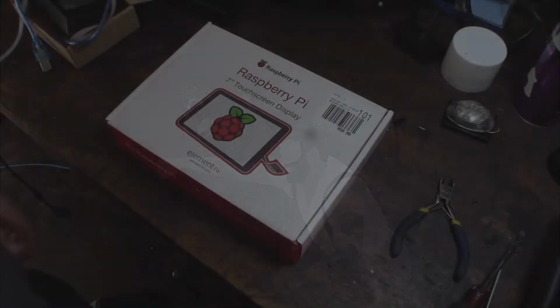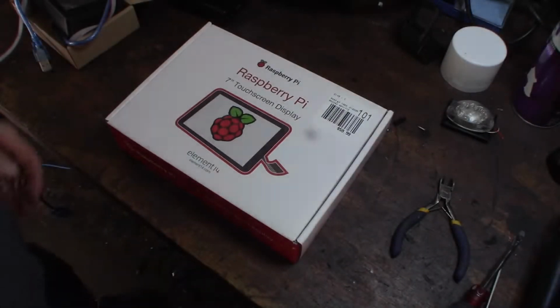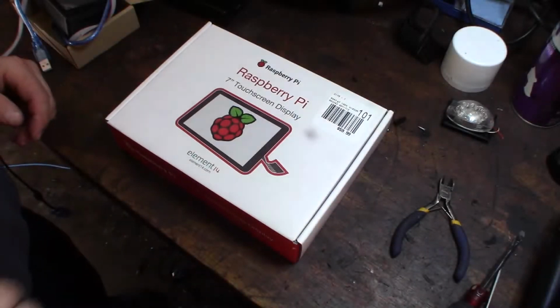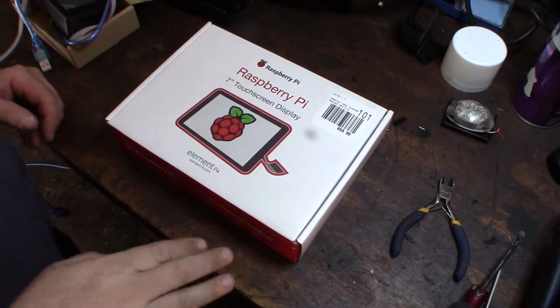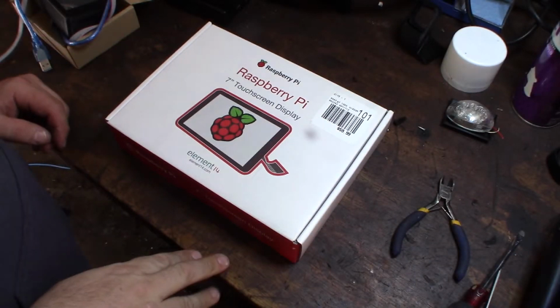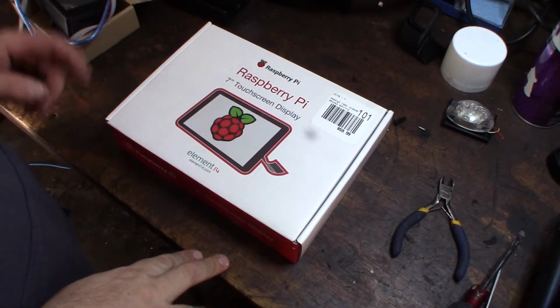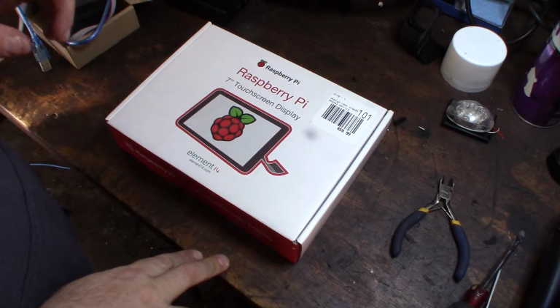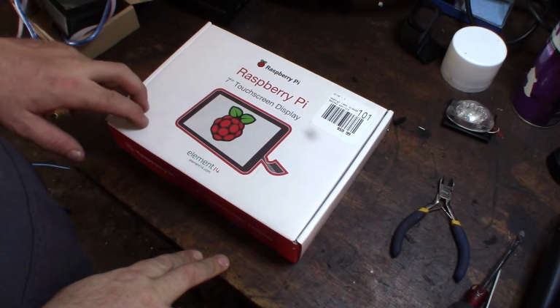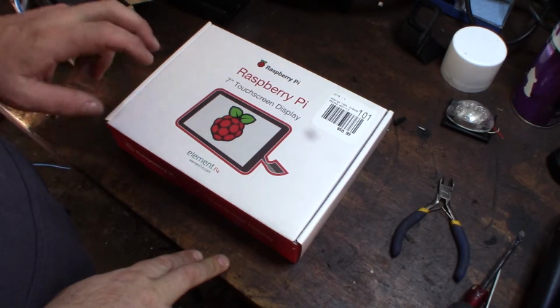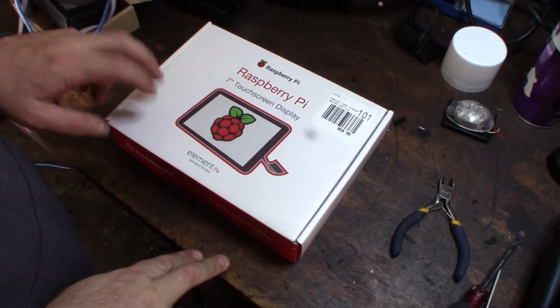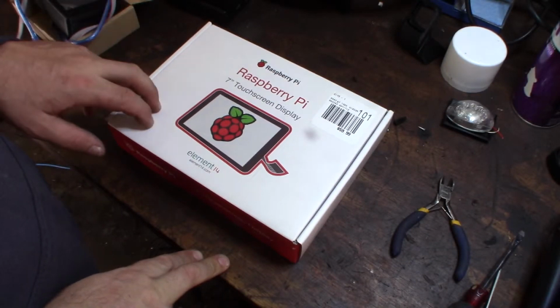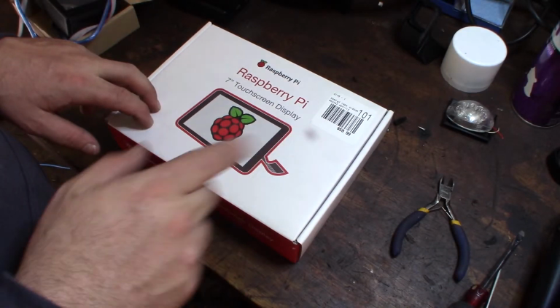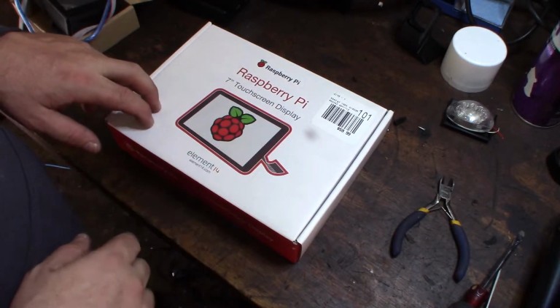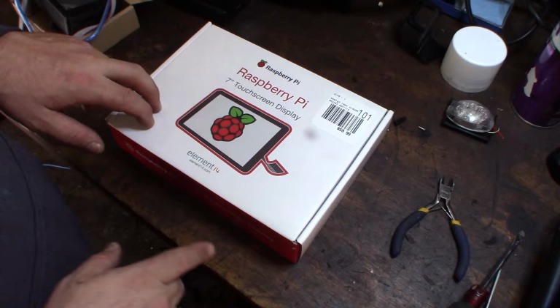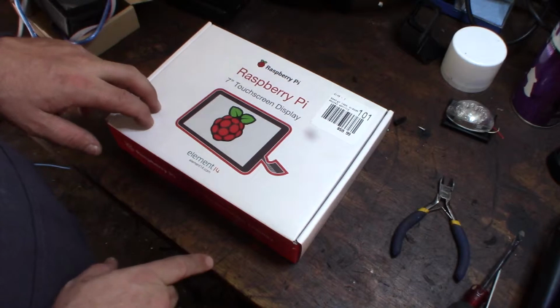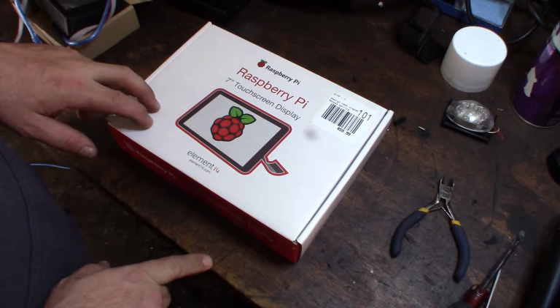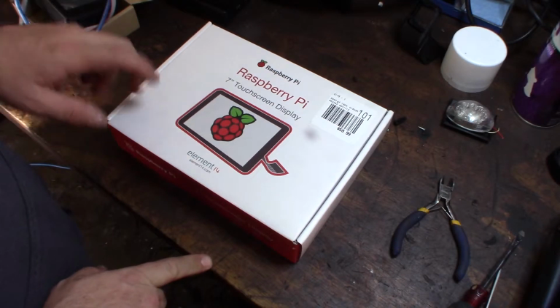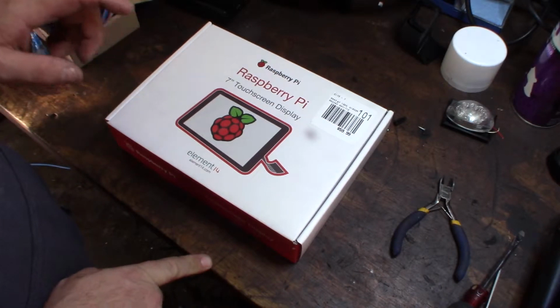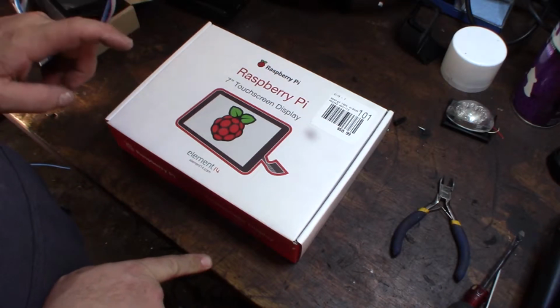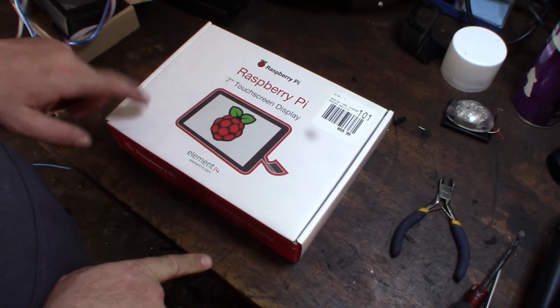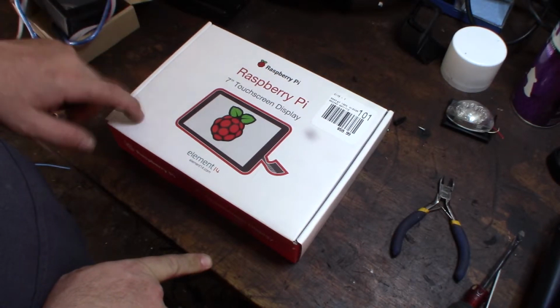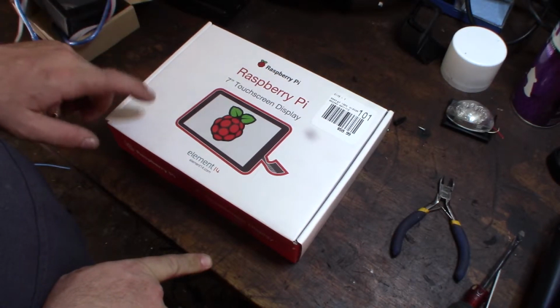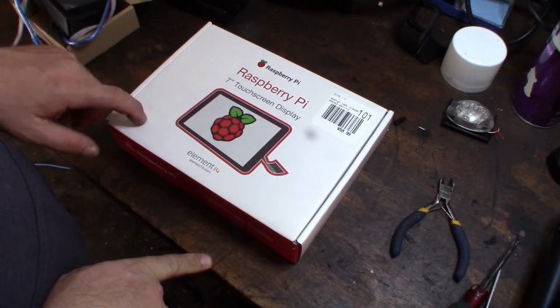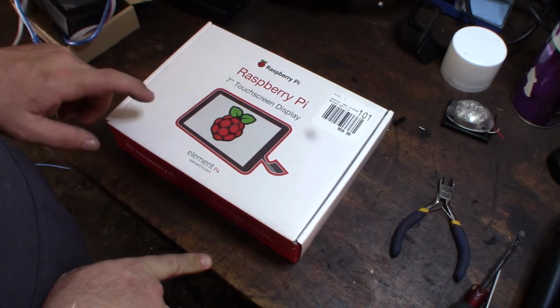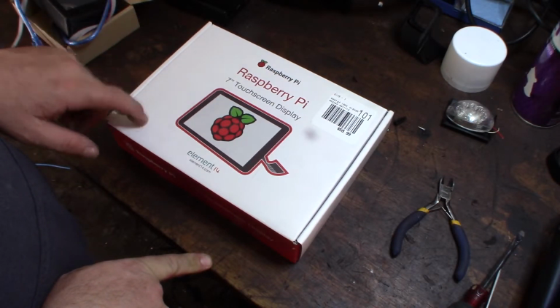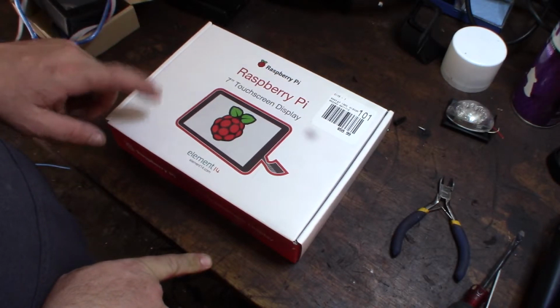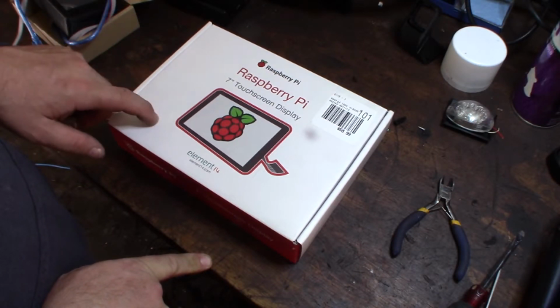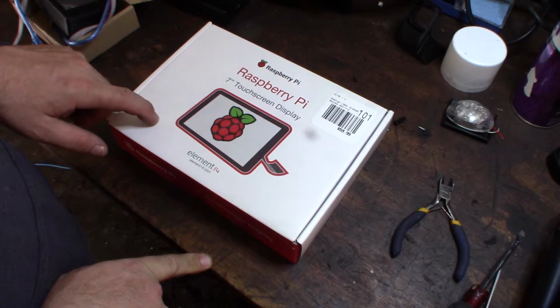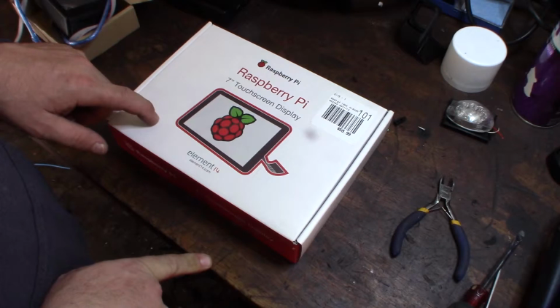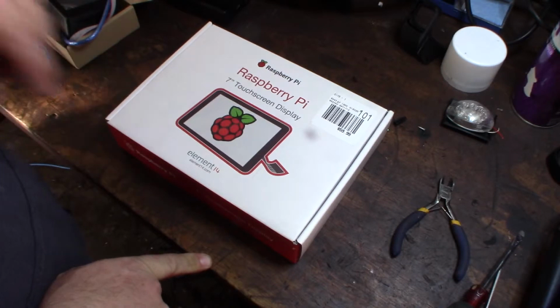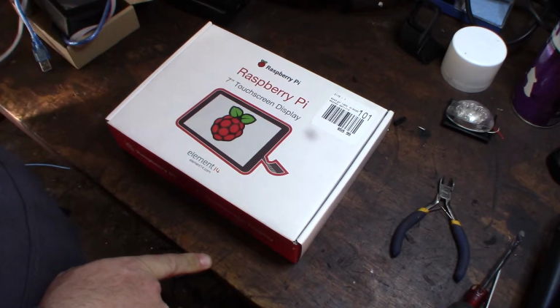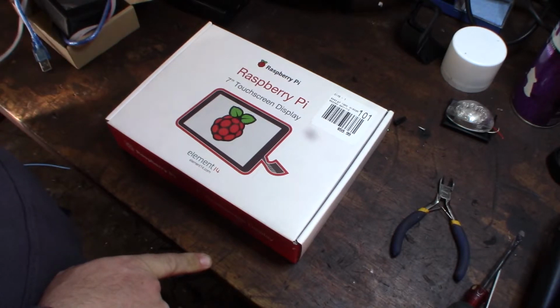Hey guys, what's up! So I was over at Micro Center getting some stuff — actually getting some more filament — and went over to the Raspberry Pi section and saw this. They just actually got some more in stock.